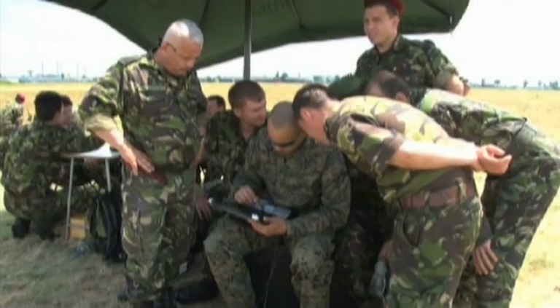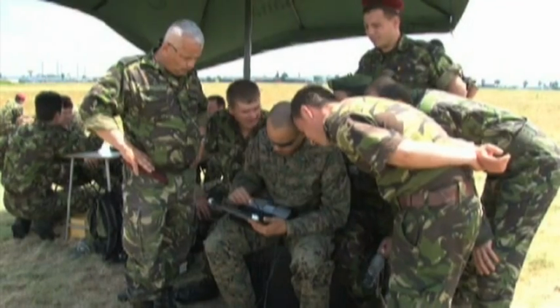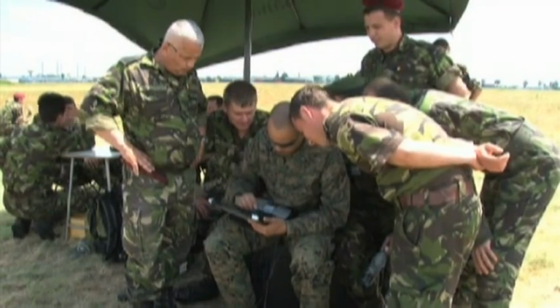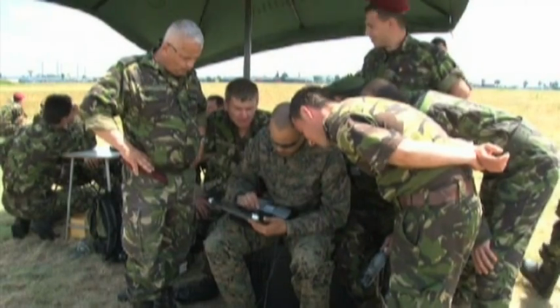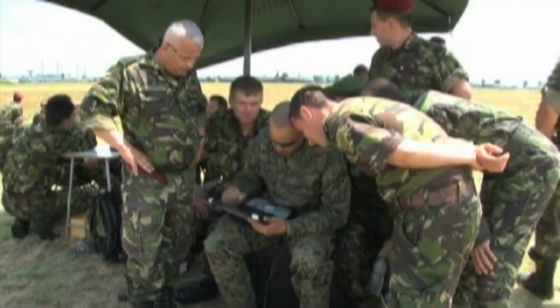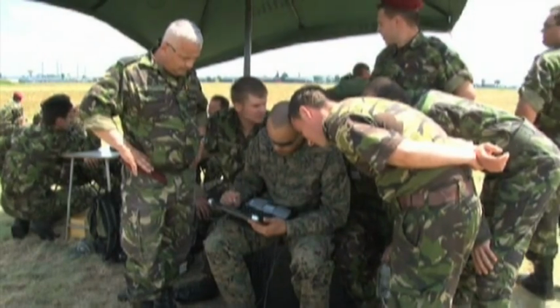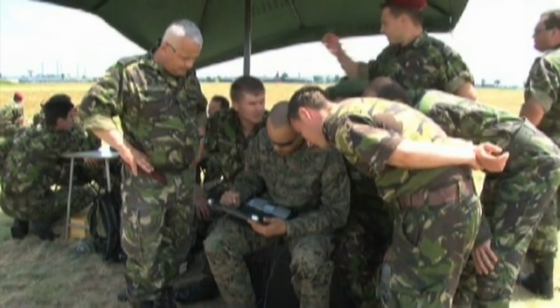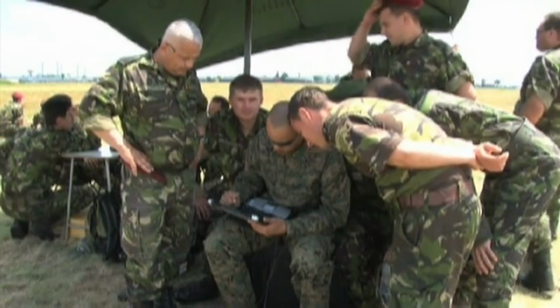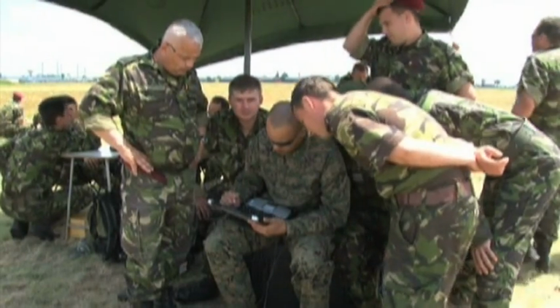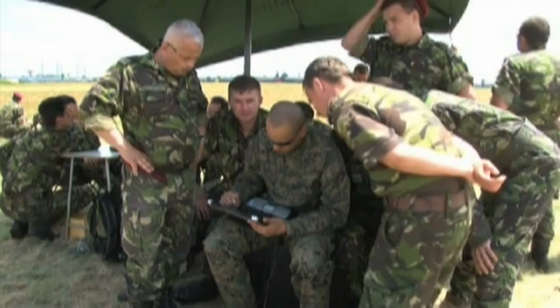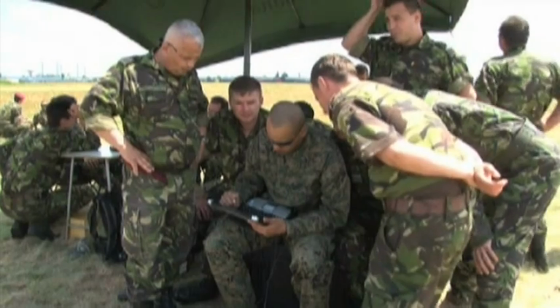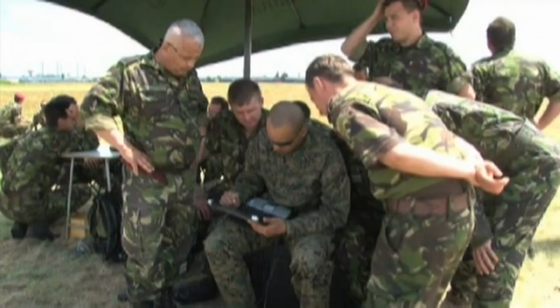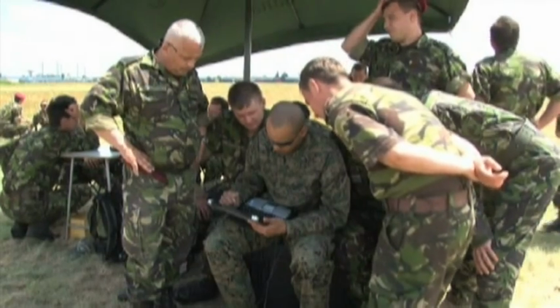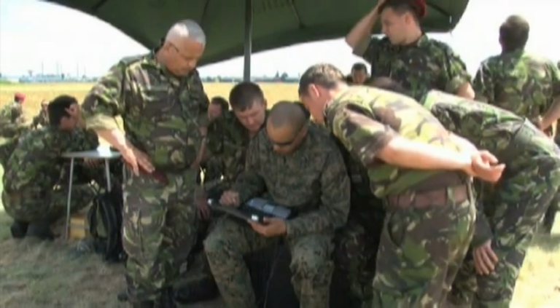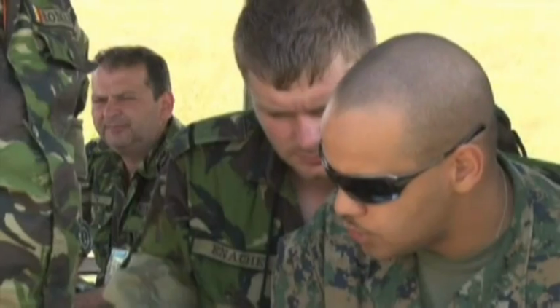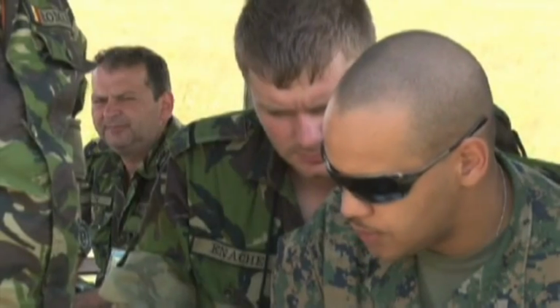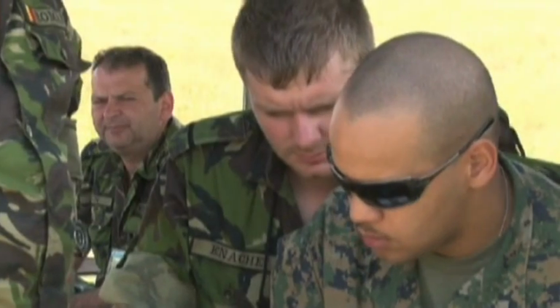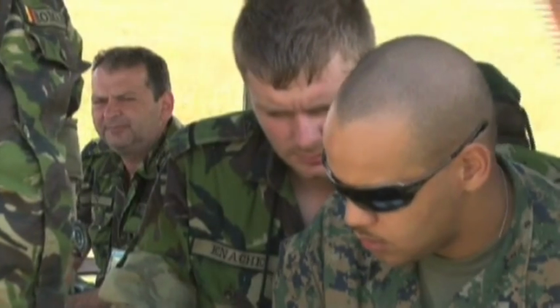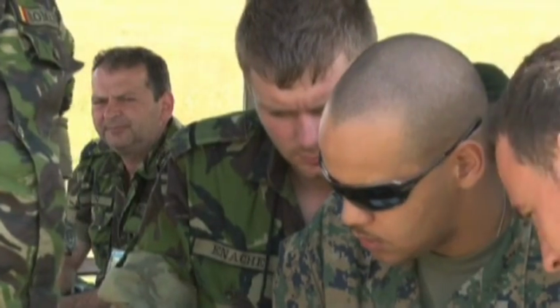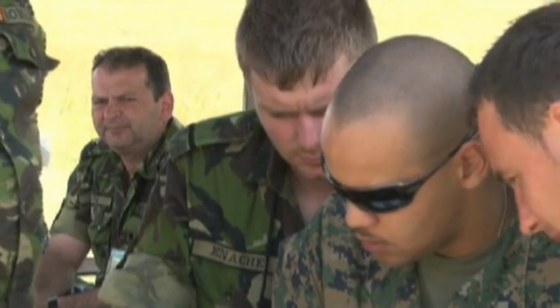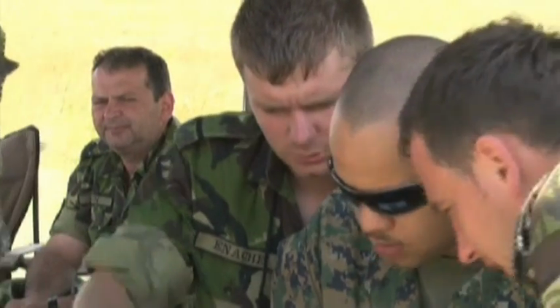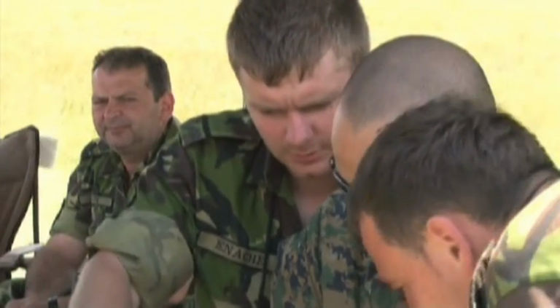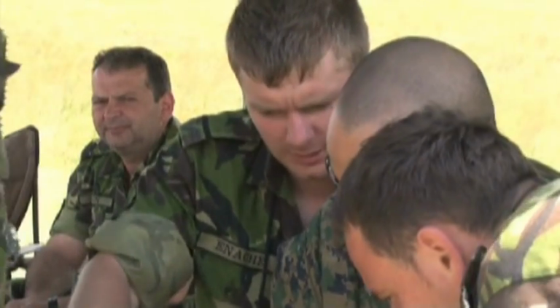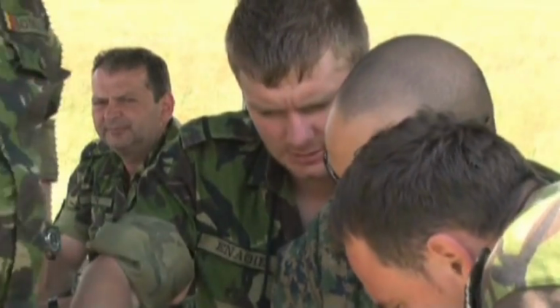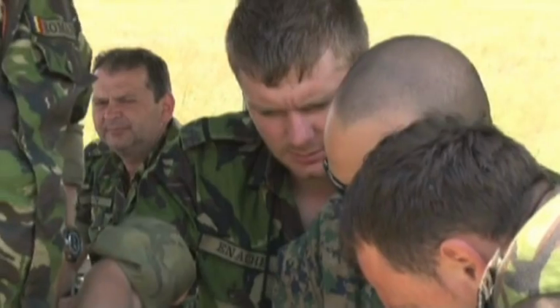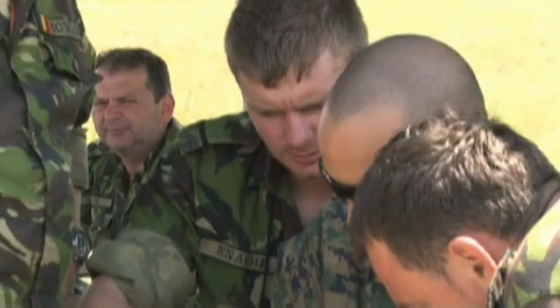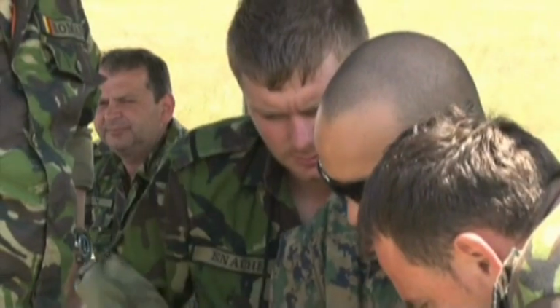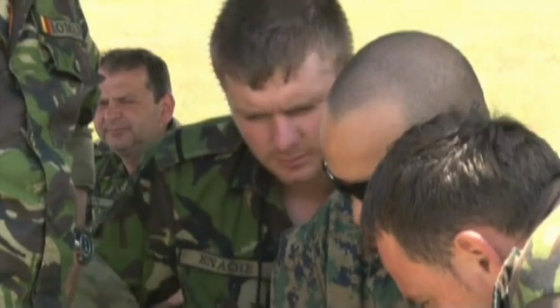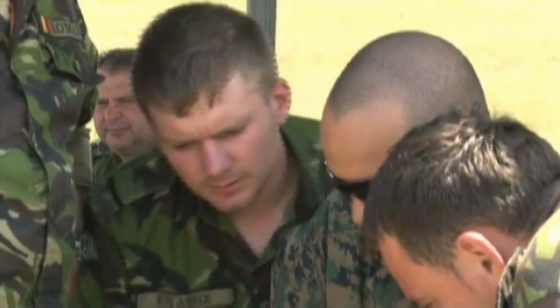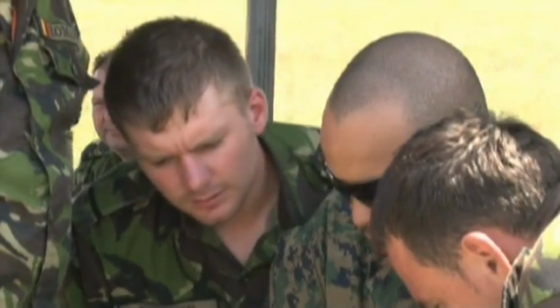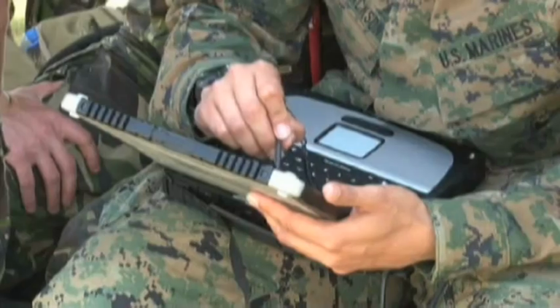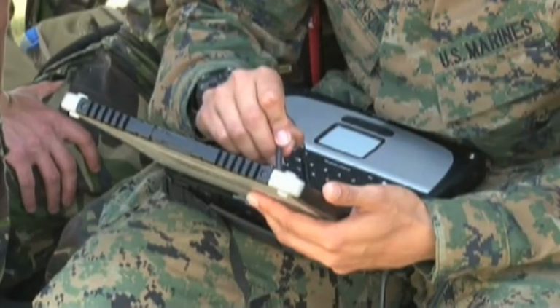The Raven system can be guided by global positioning satellite via laptop and antenna. The Romanian soldiers were given the opportunity to get hands-on familiarization with mission planning, setting up the system, flying and landing it.